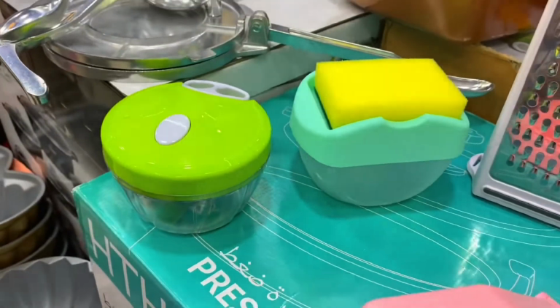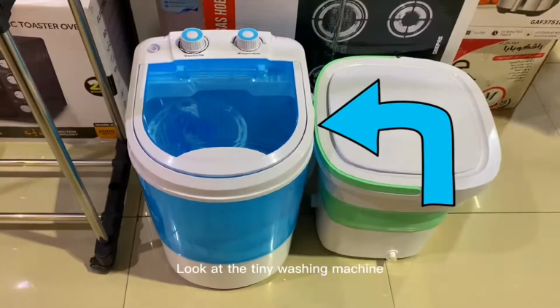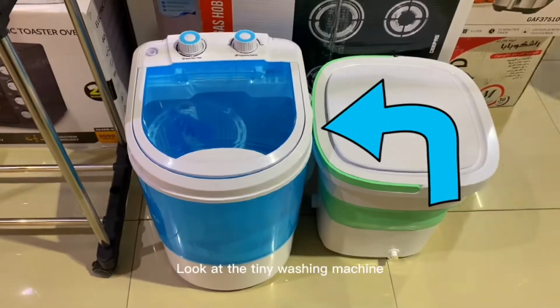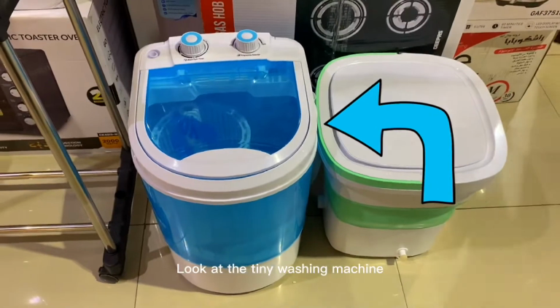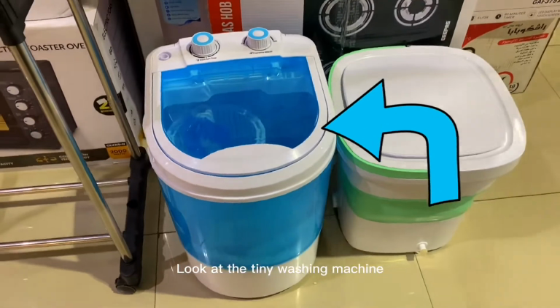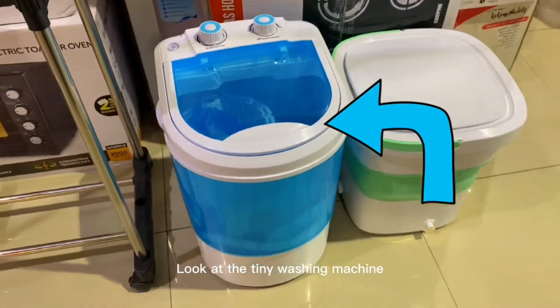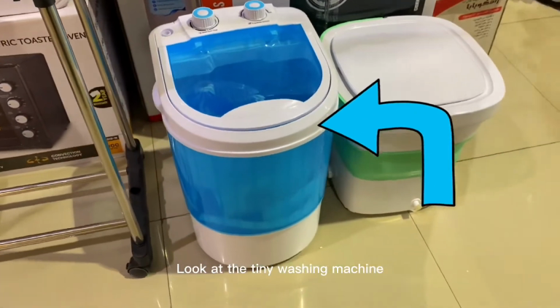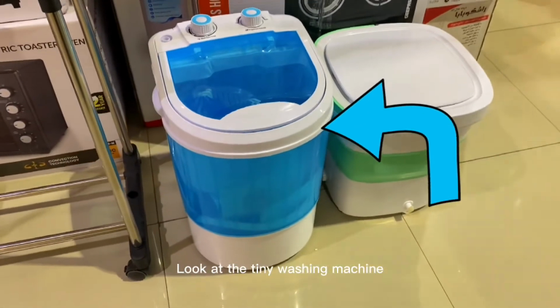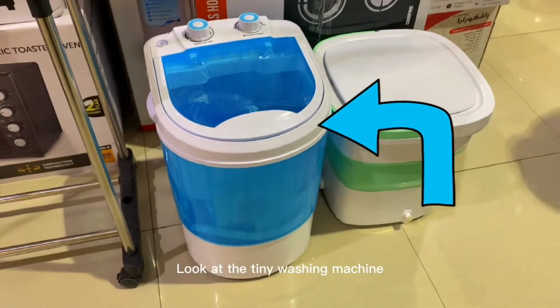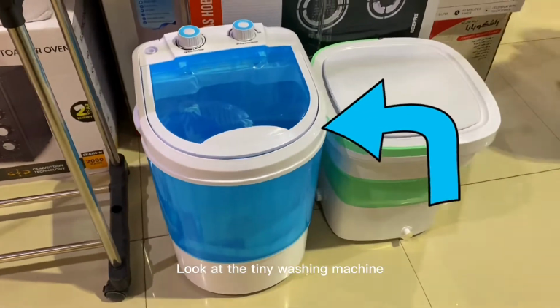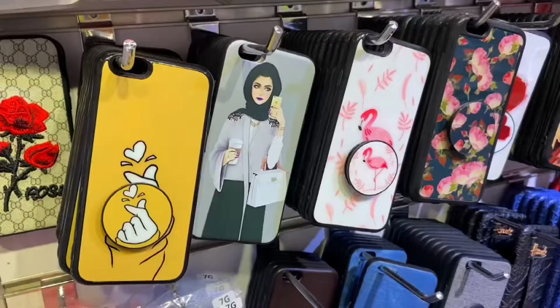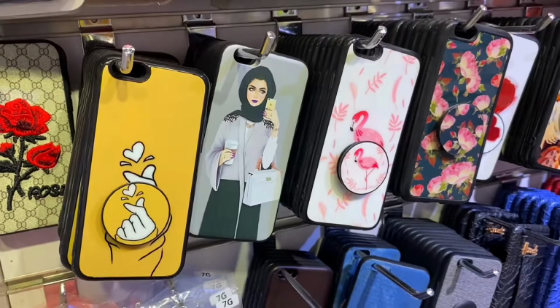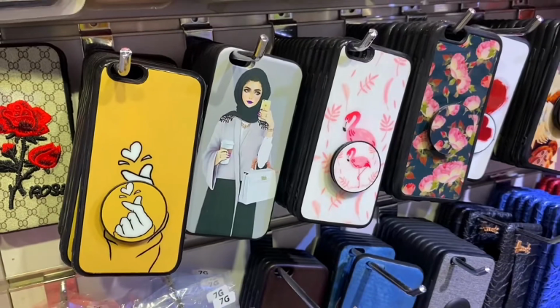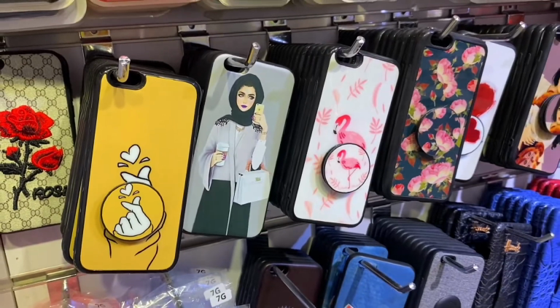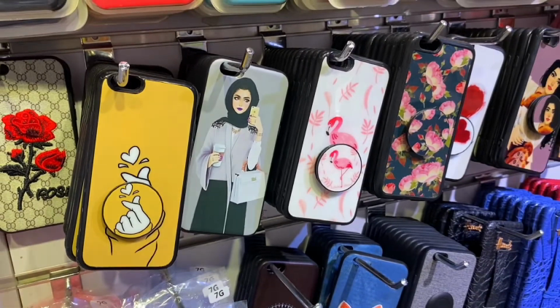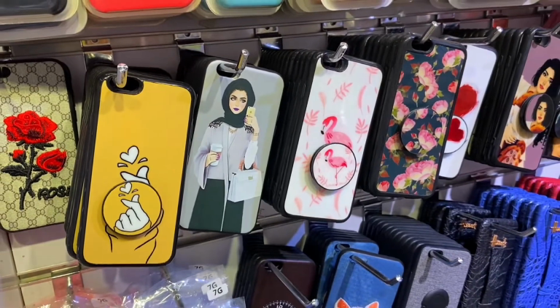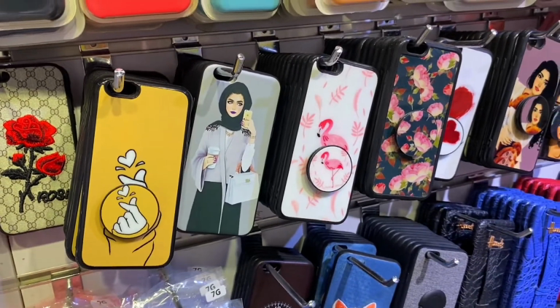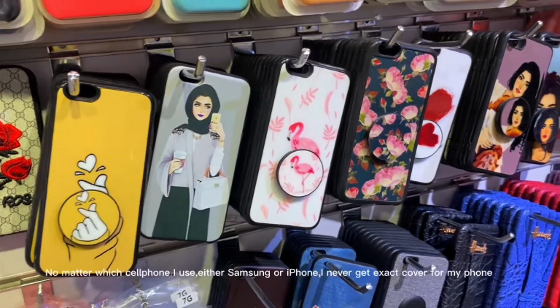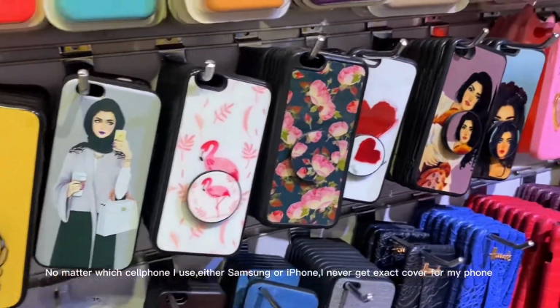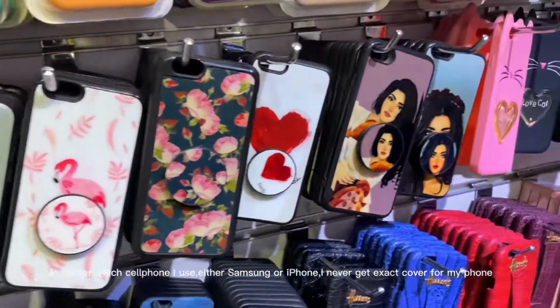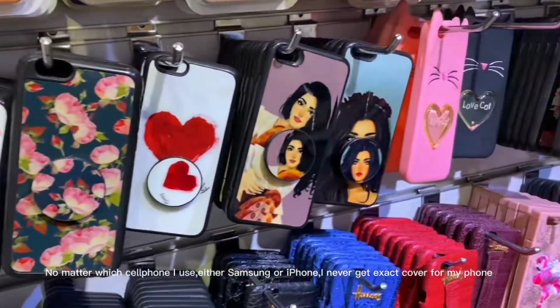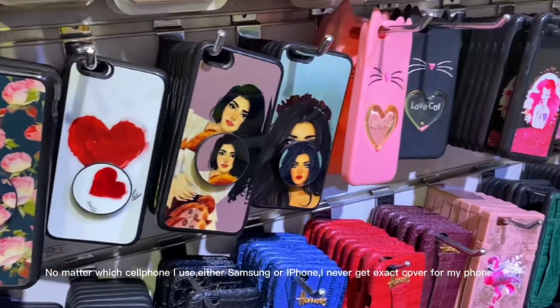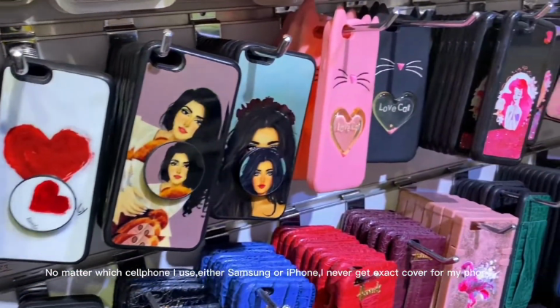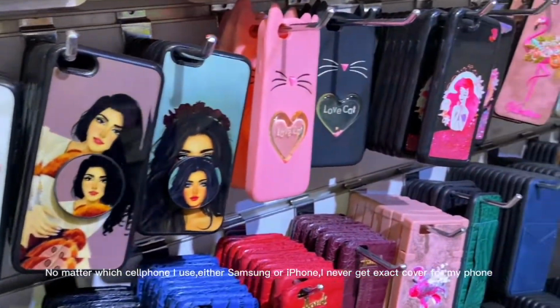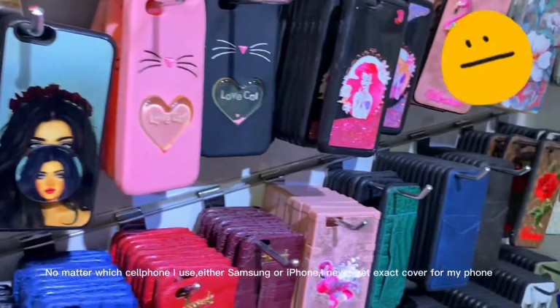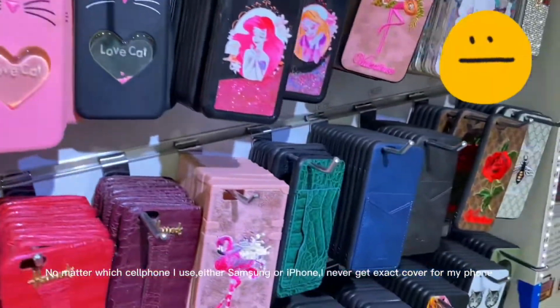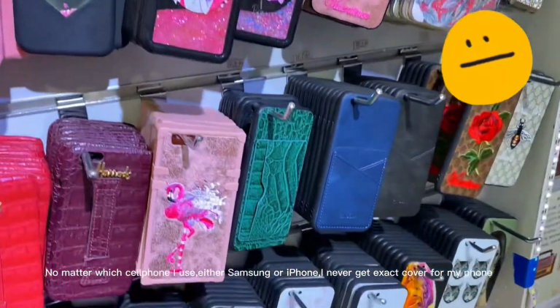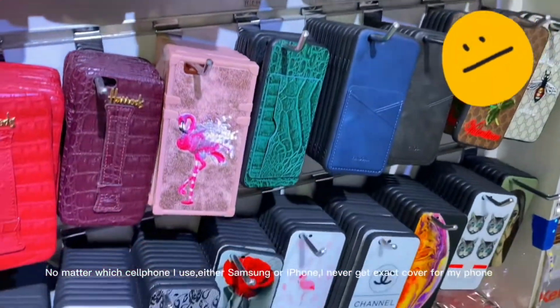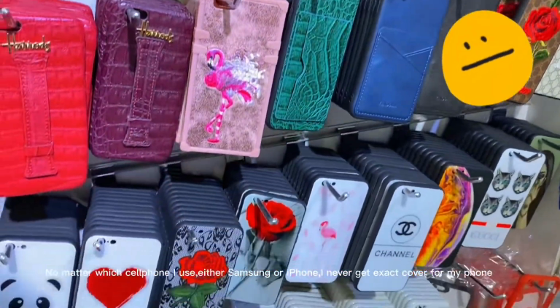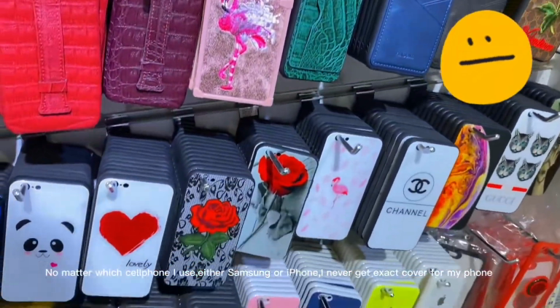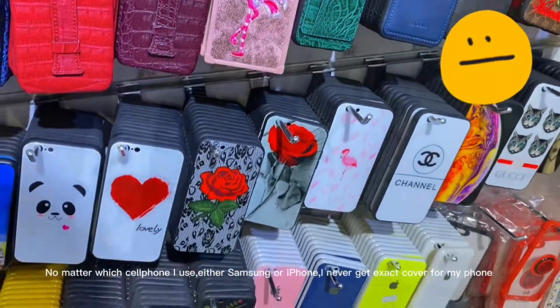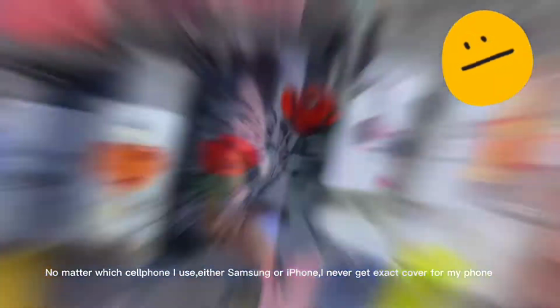Look at the tiny washing machine. No matter which cell phone I use — either Samsung or iPhone — I never get the exact cover for my phone.